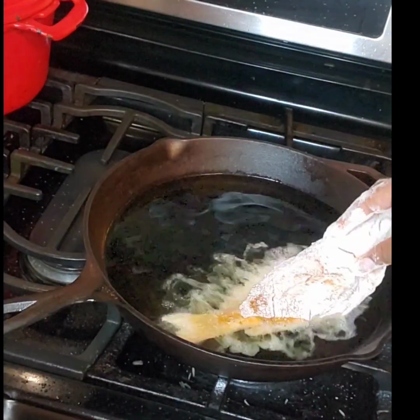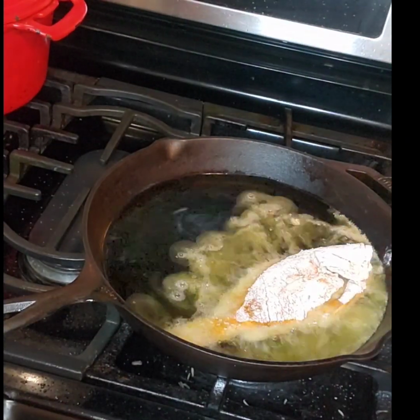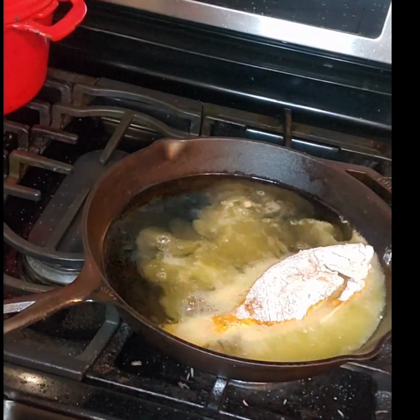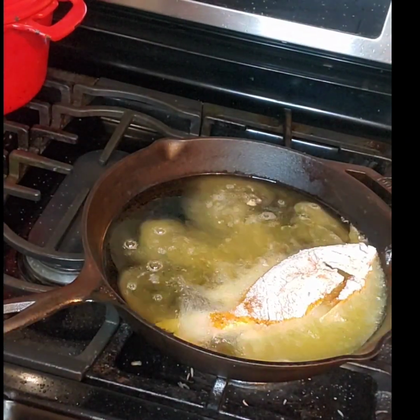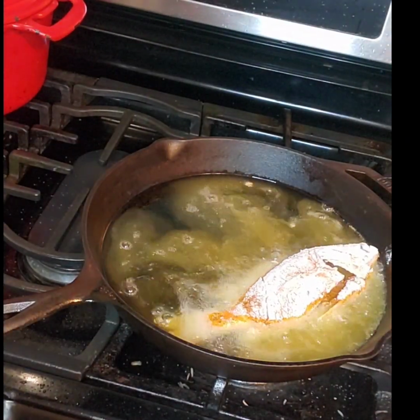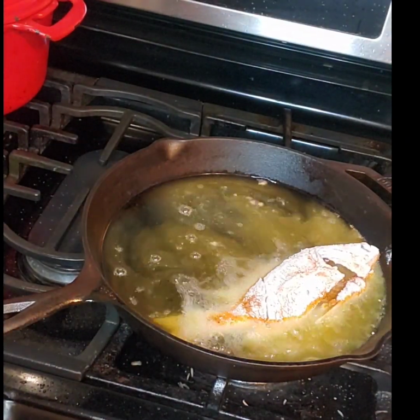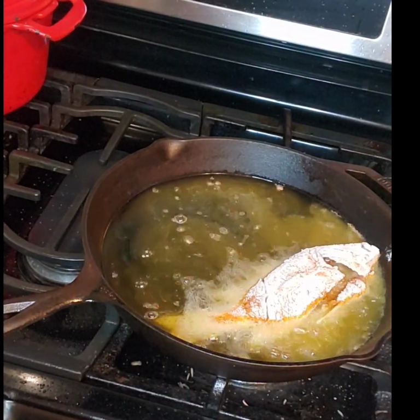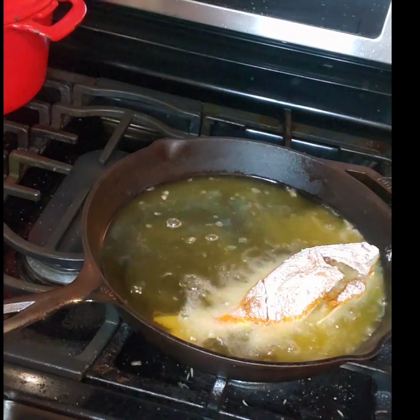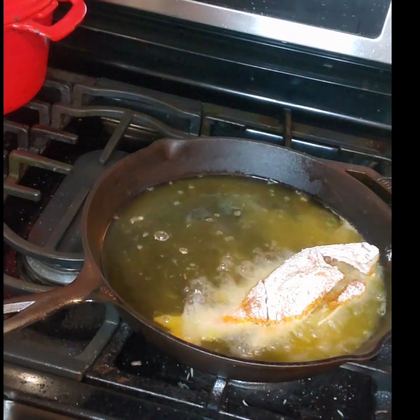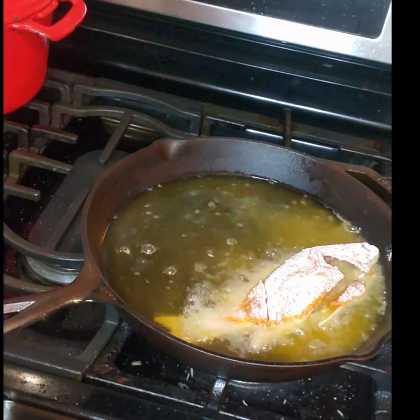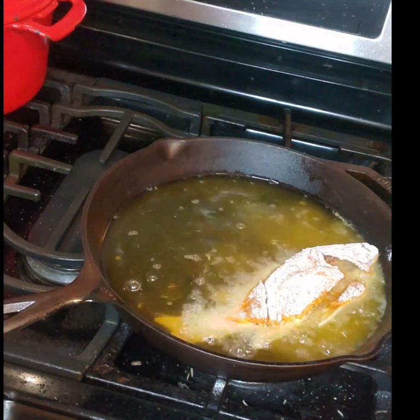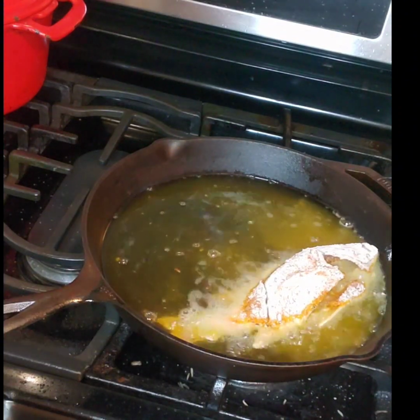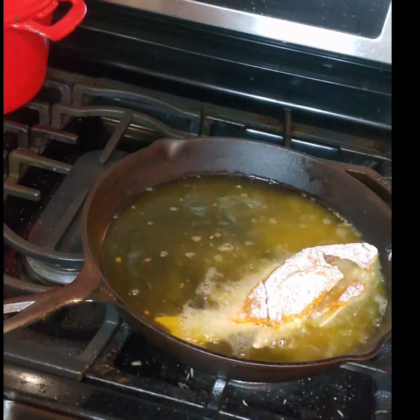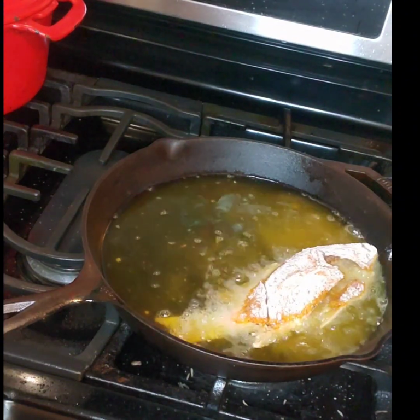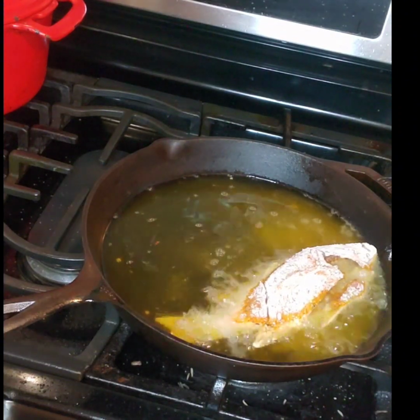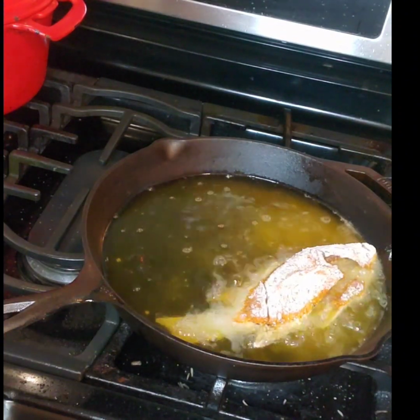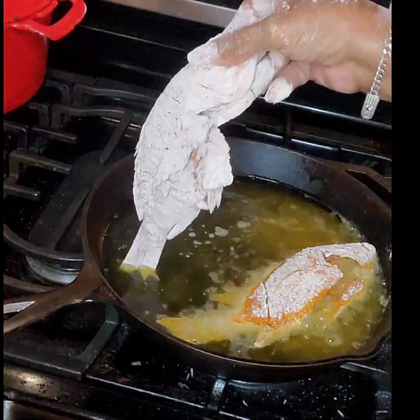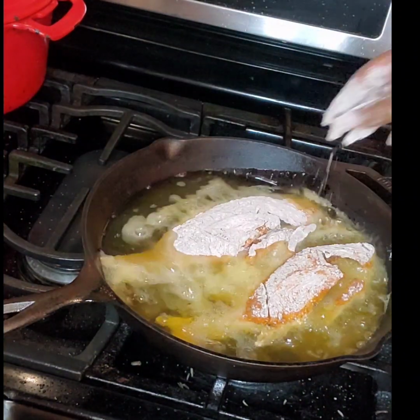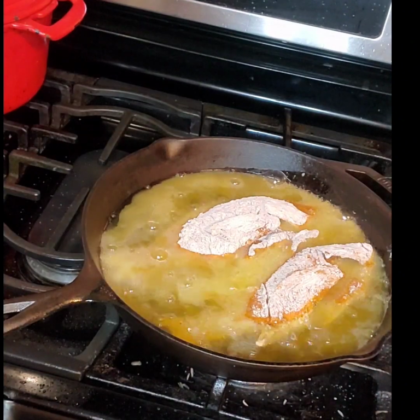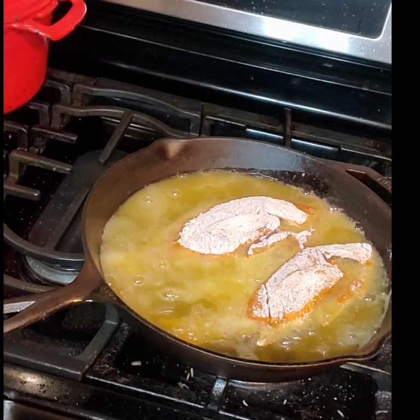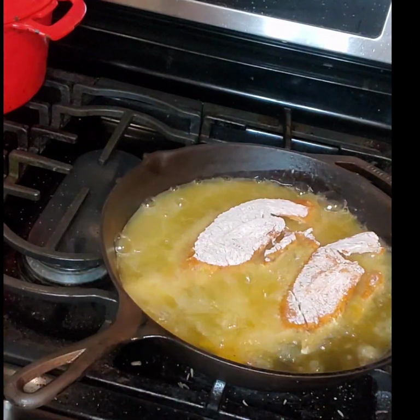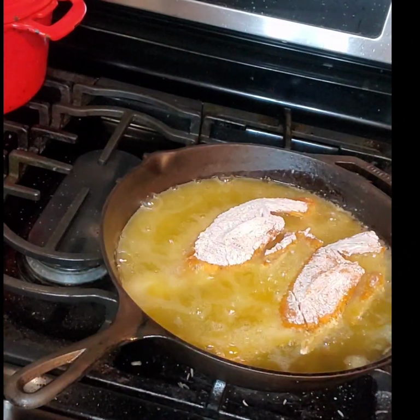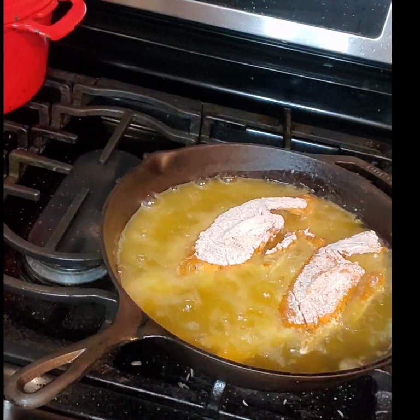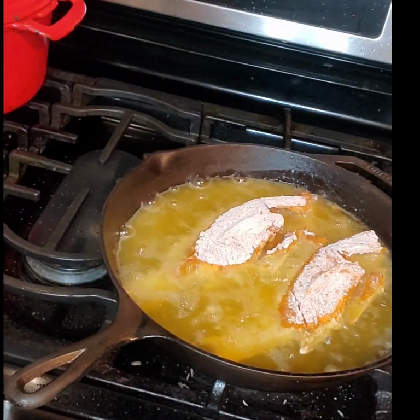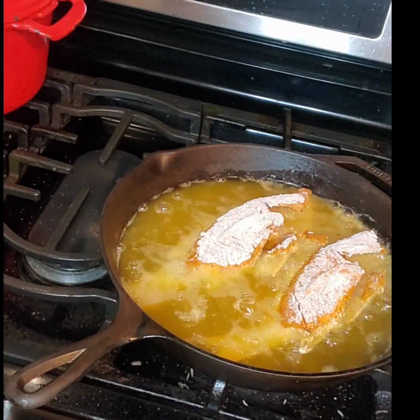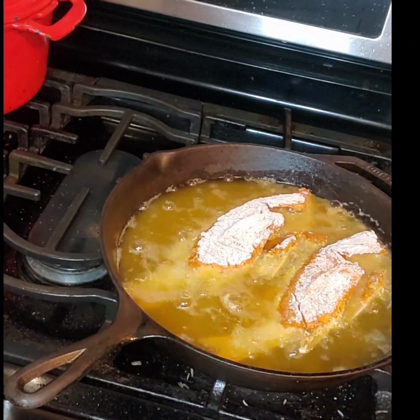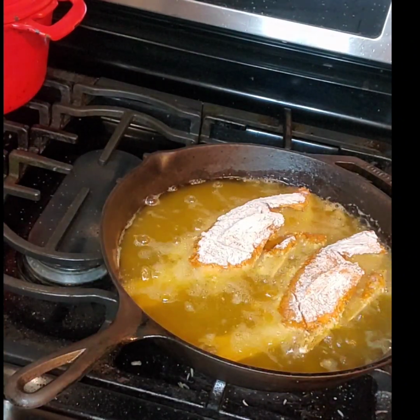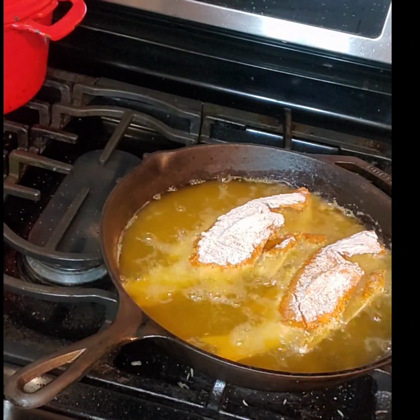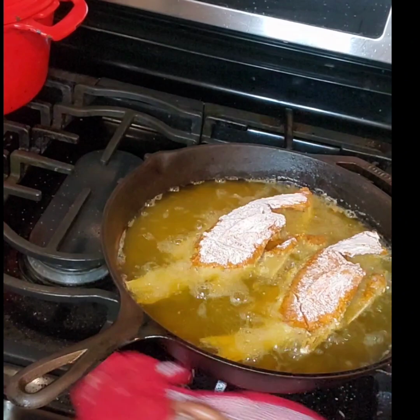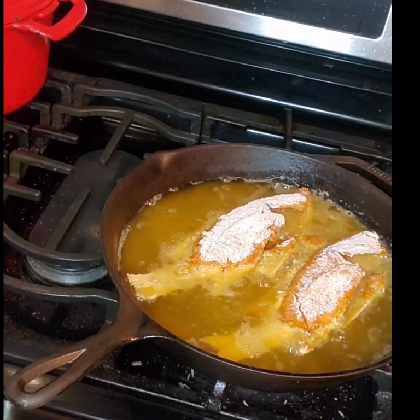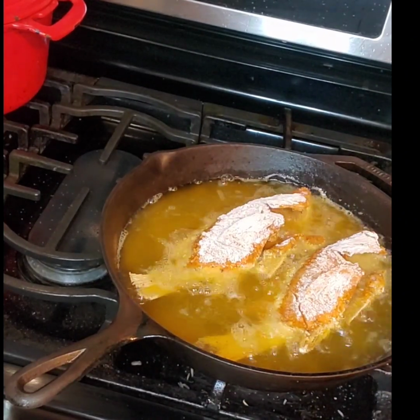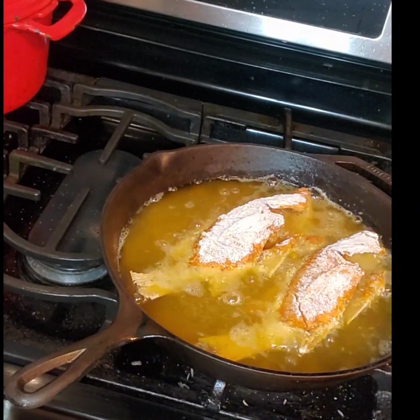We're going to dip these into the hot oil, and they will rest here until they are golden brown on both sides.